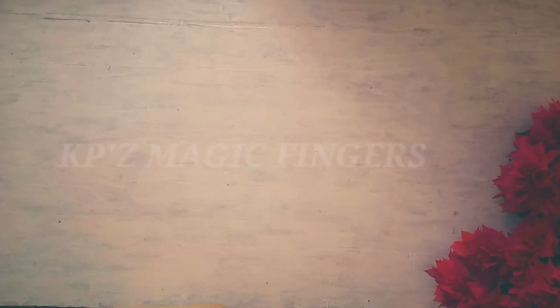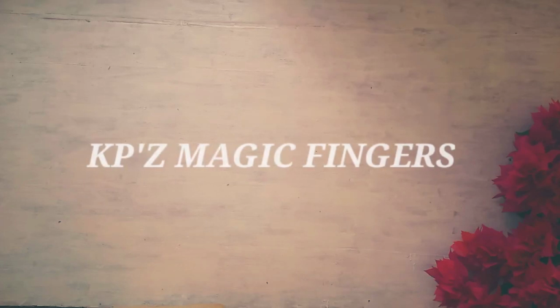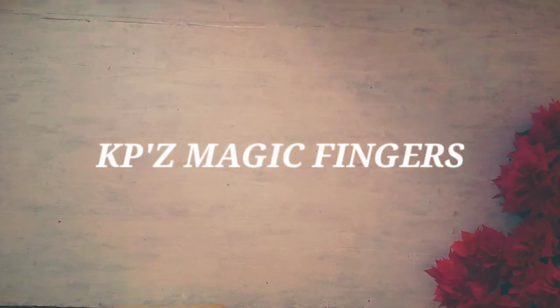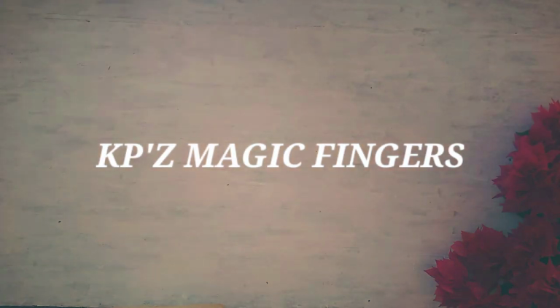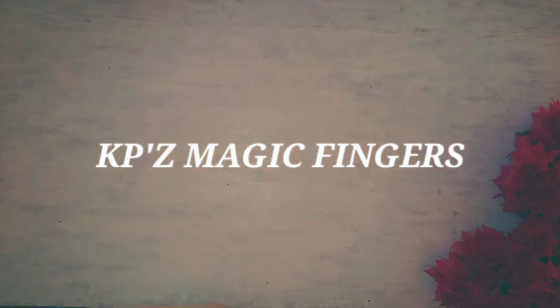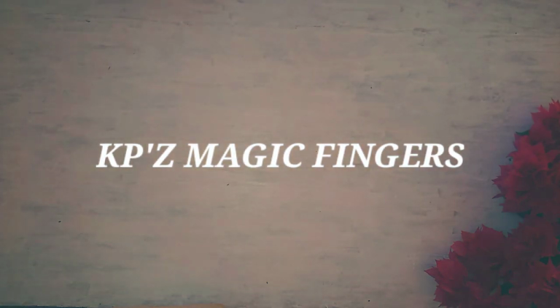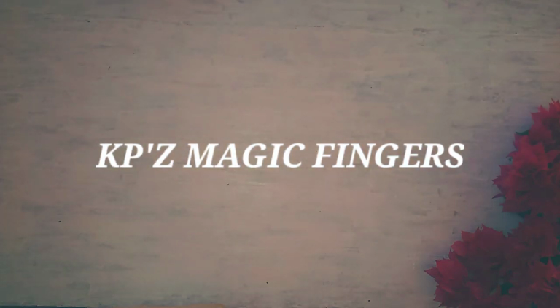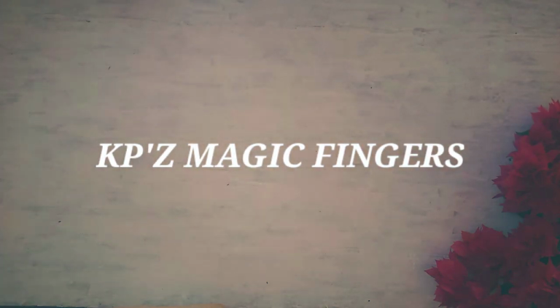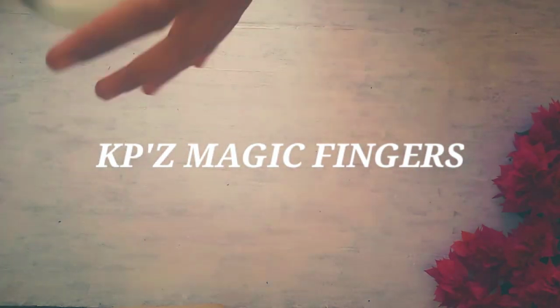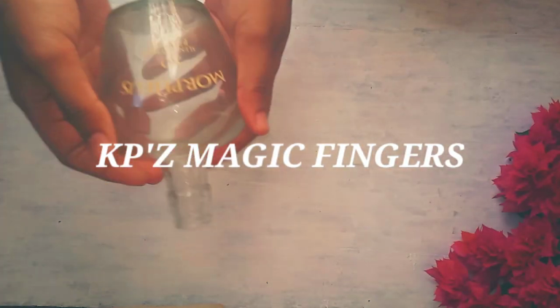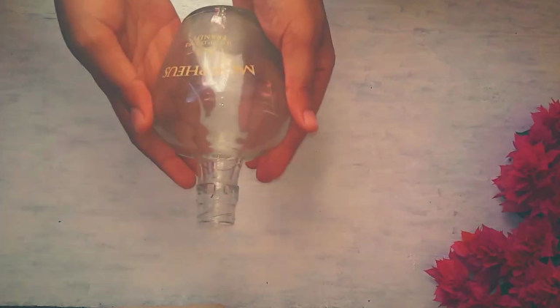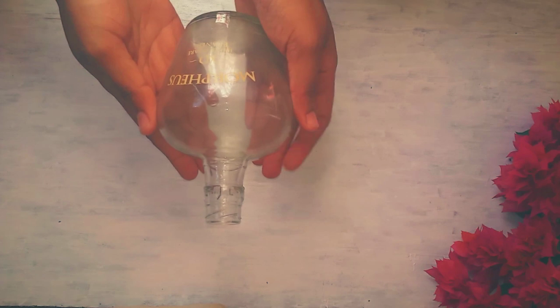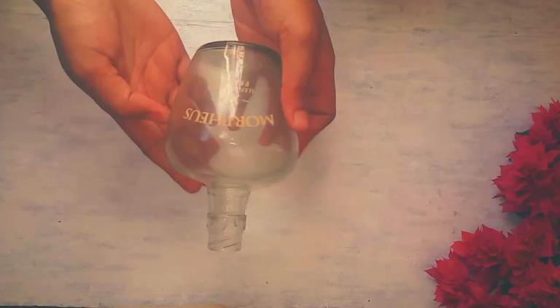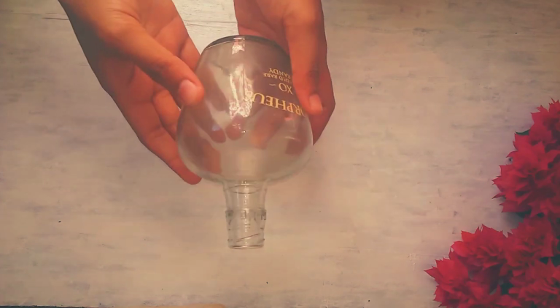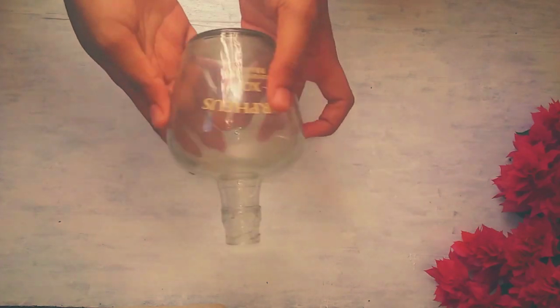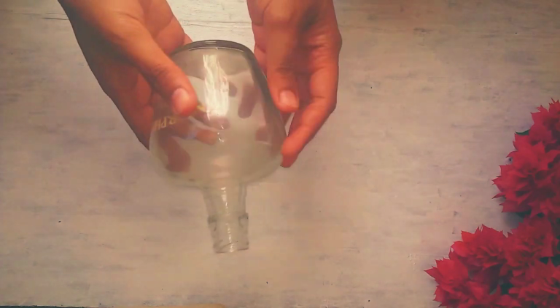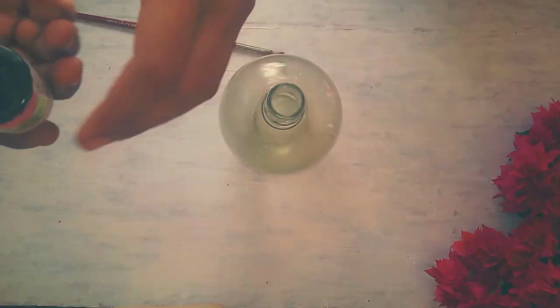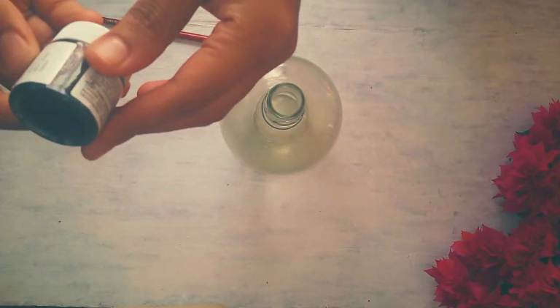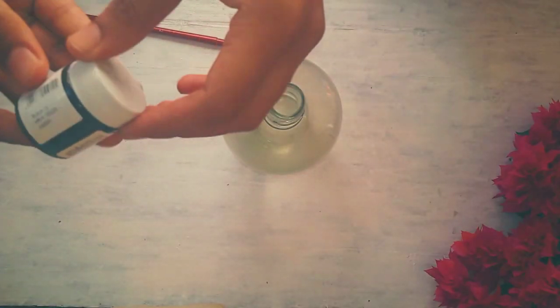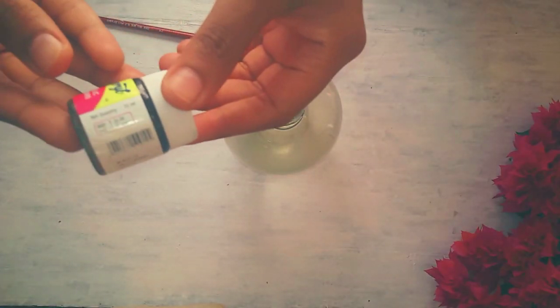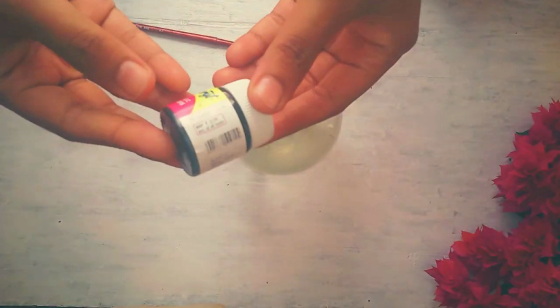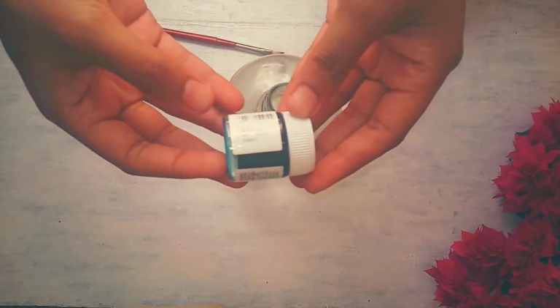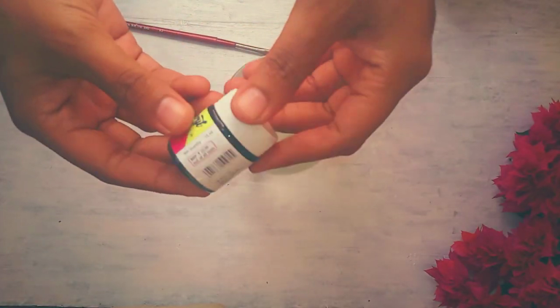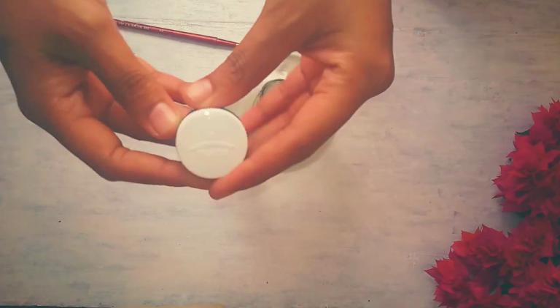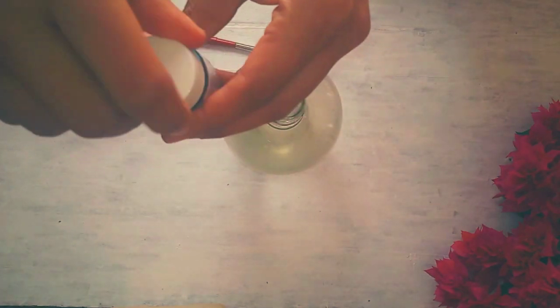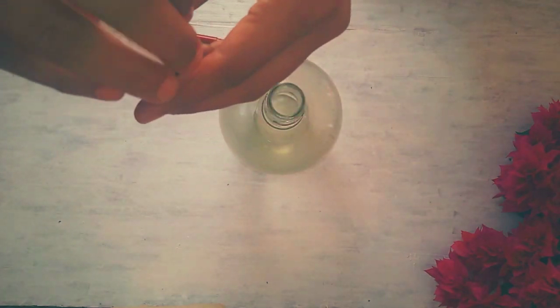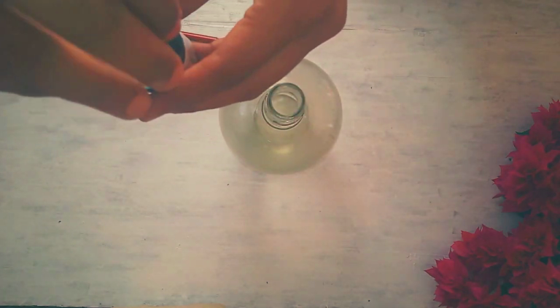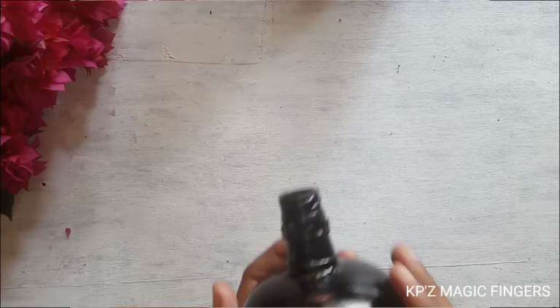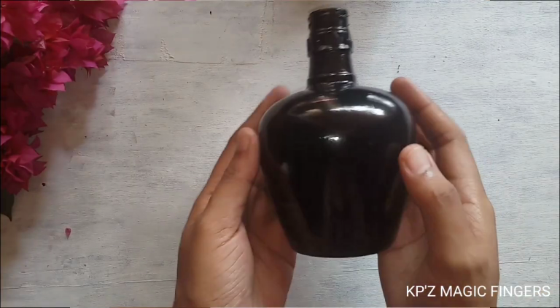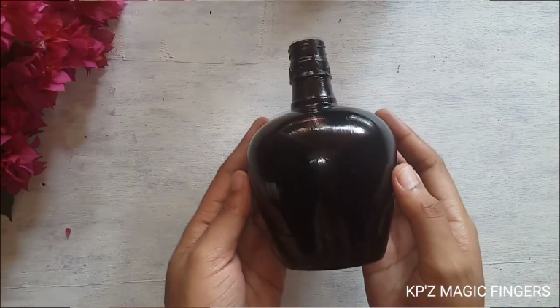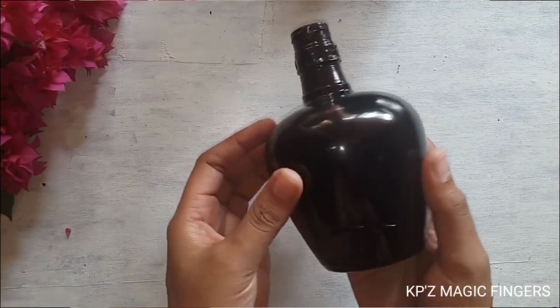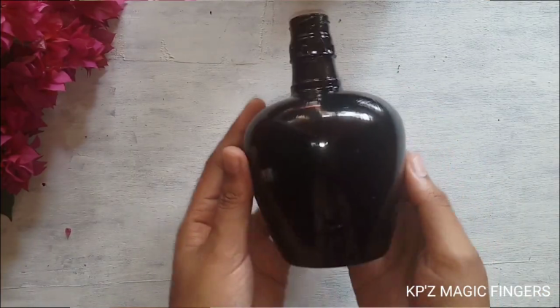Hi friends! Welcome back to our channel! Today is a simple bottle art video. If you are available, take a glass bottle. I am using the base coat — it is a black color acrylic paint.